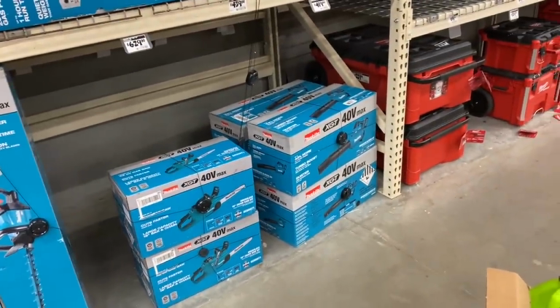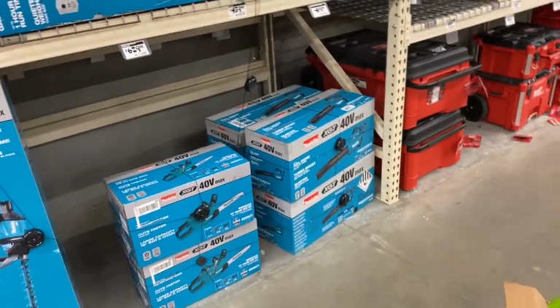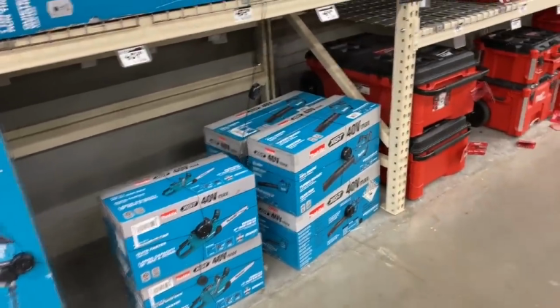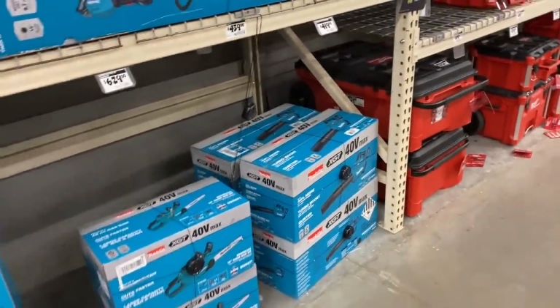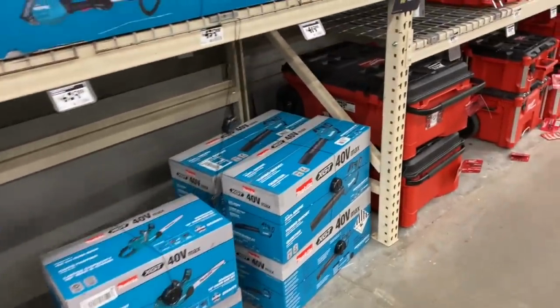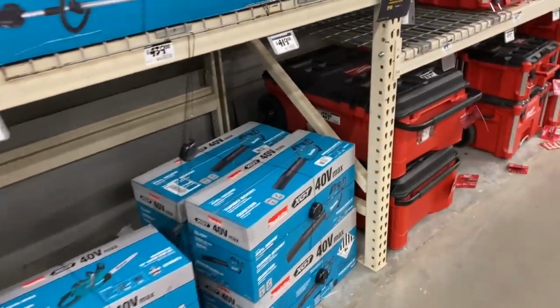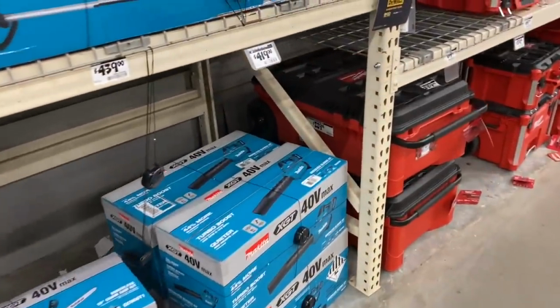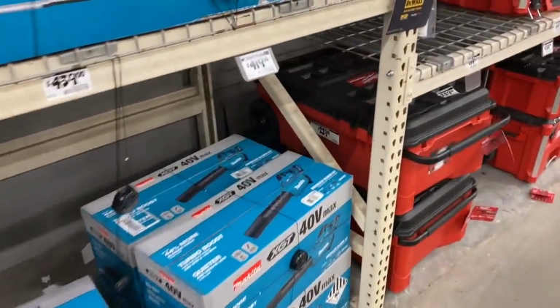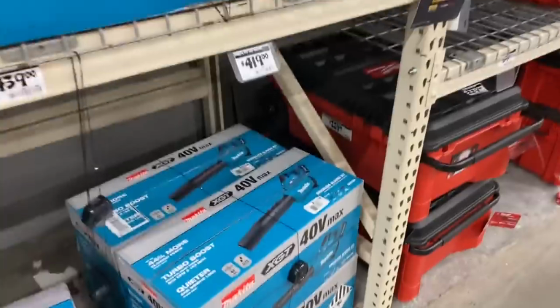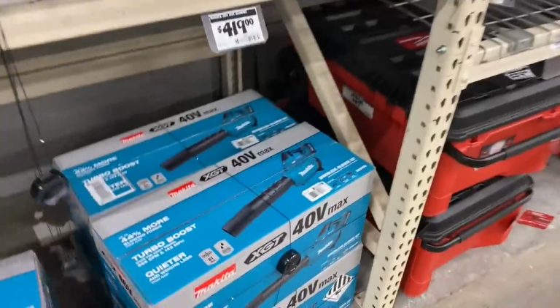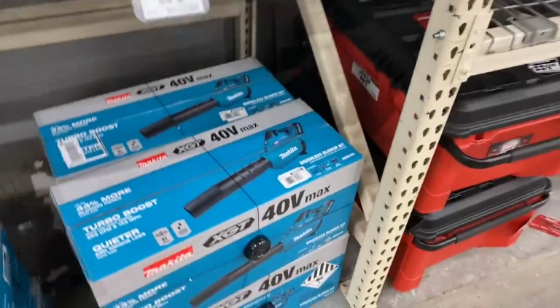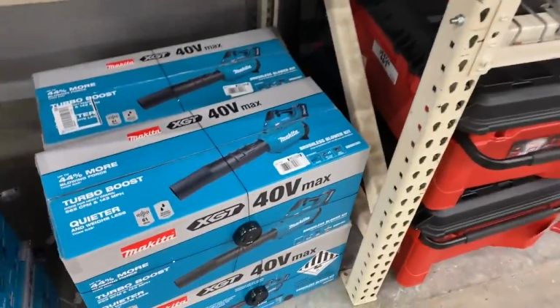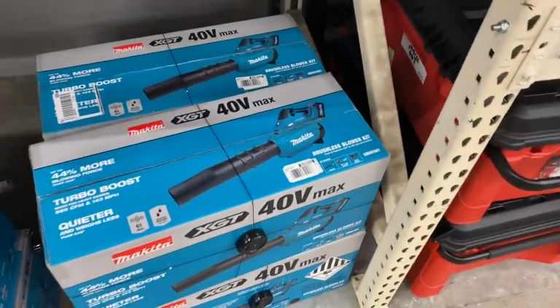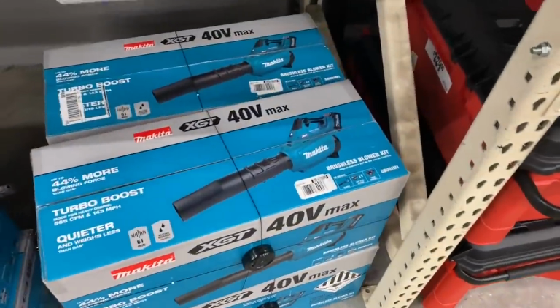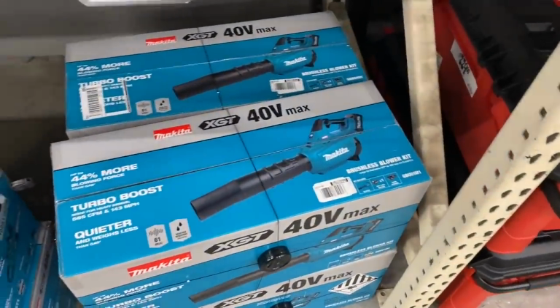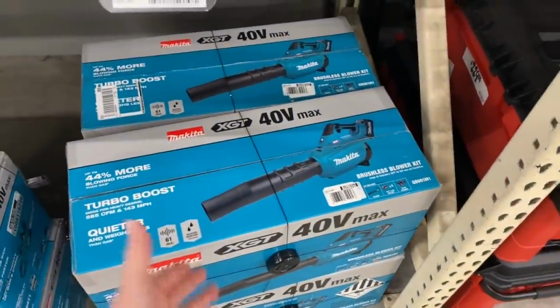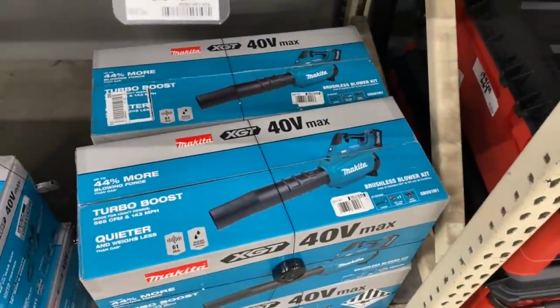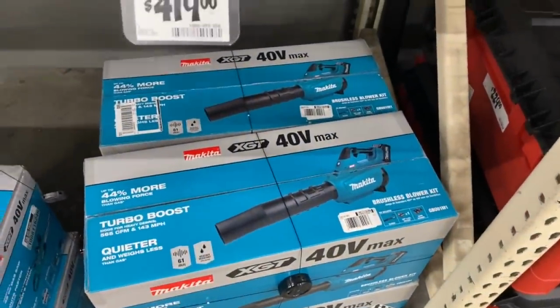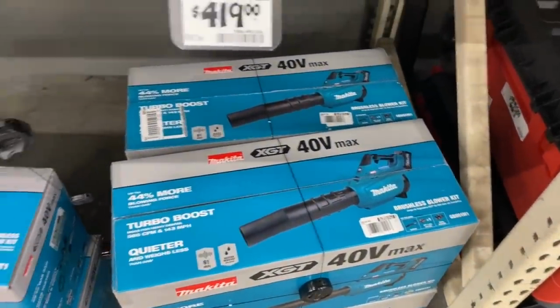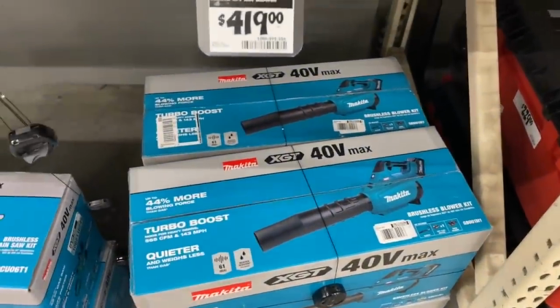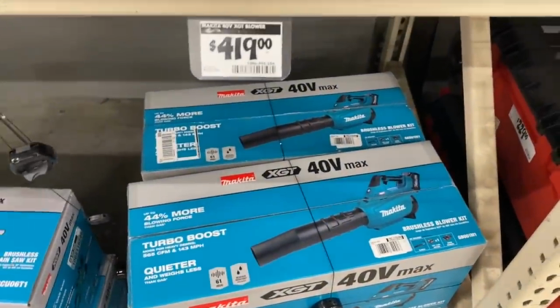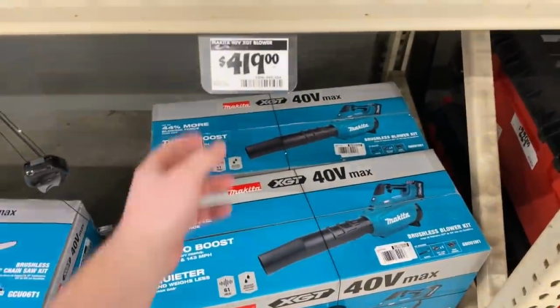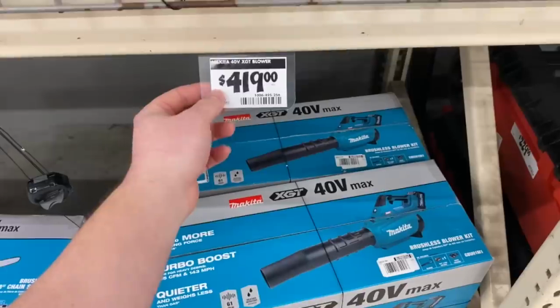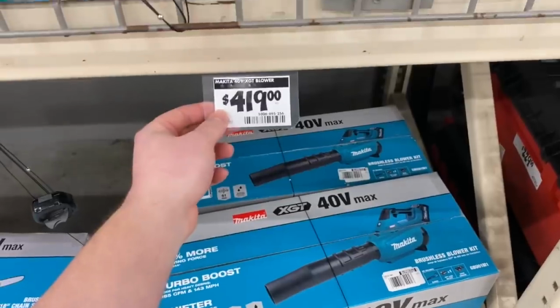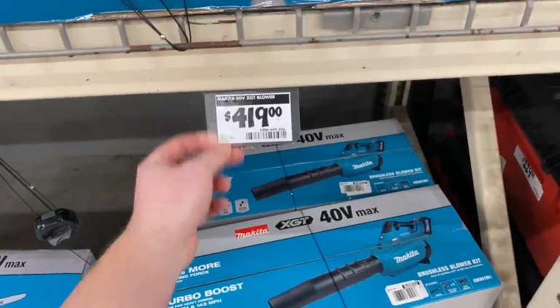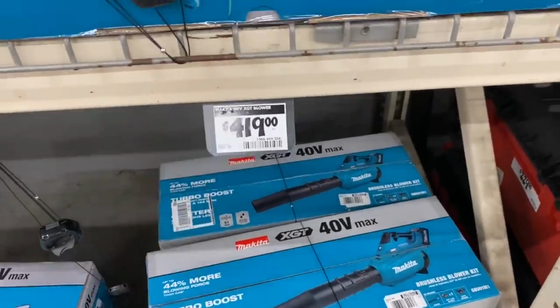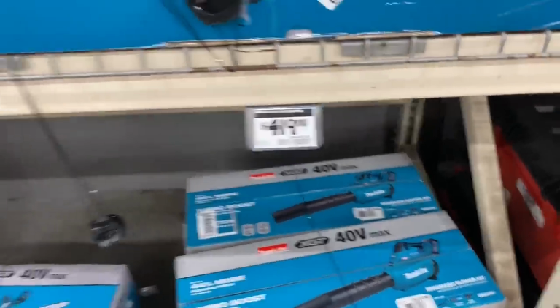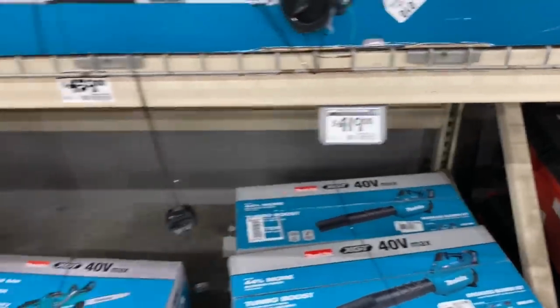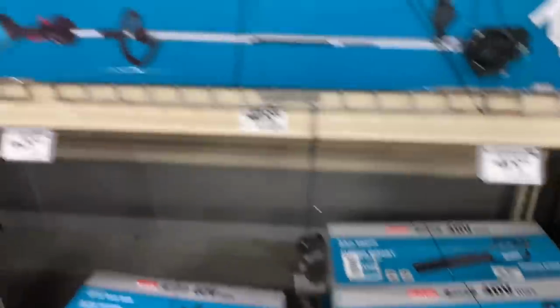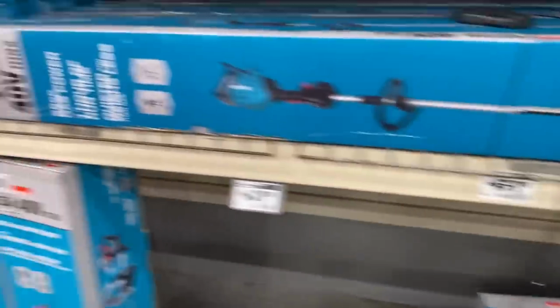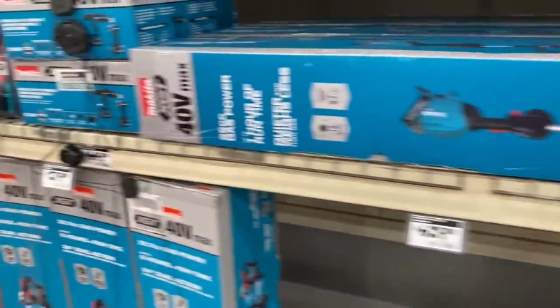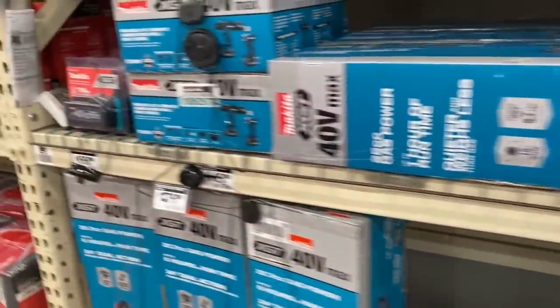$420 for this blower here, comes with a 4 amp hour. I wish it came with a 5 amp hour battery, at least something like that. Yeah, $420 — ouch.